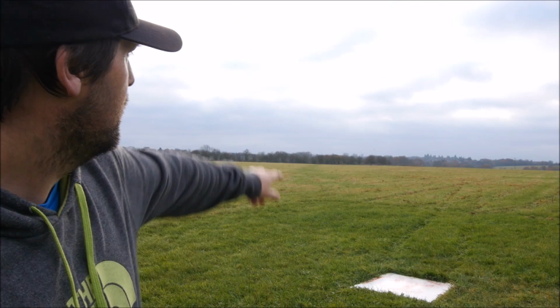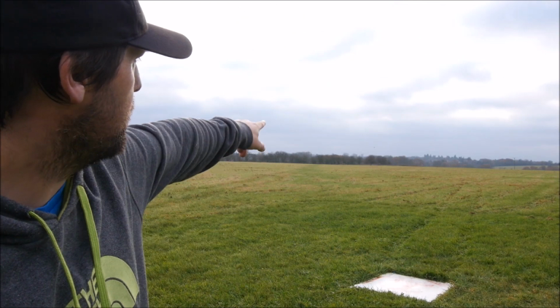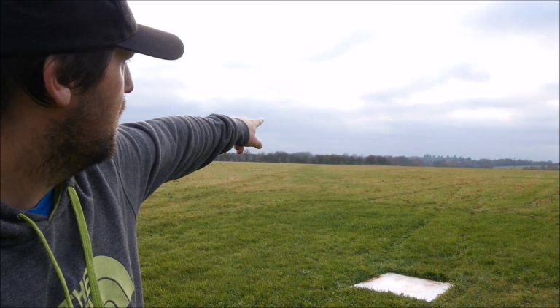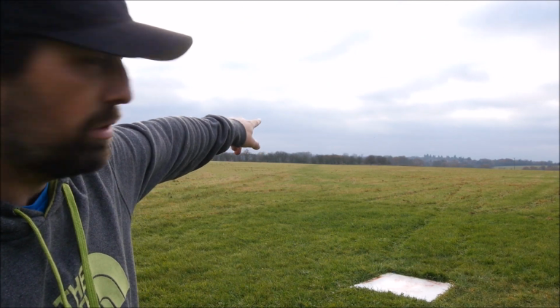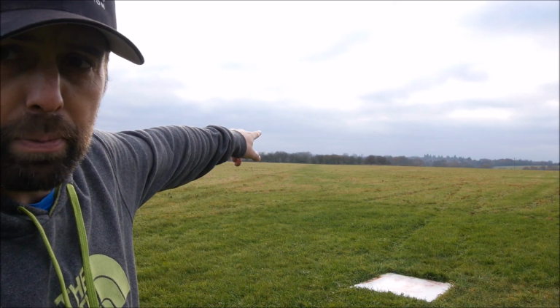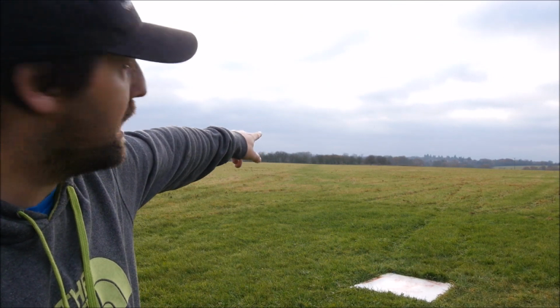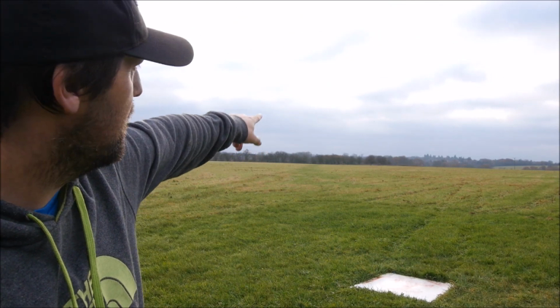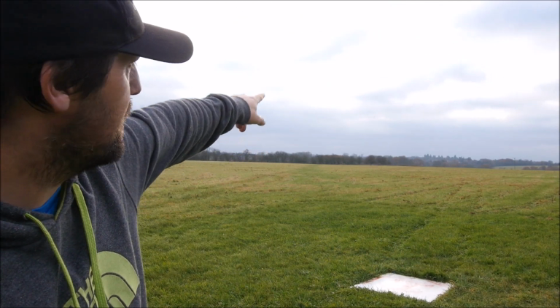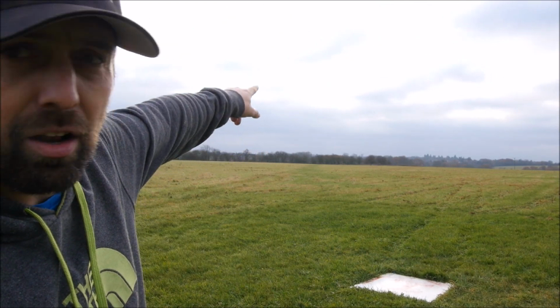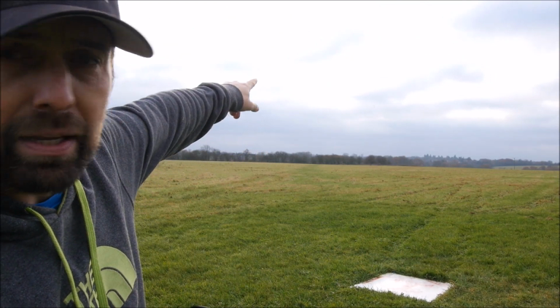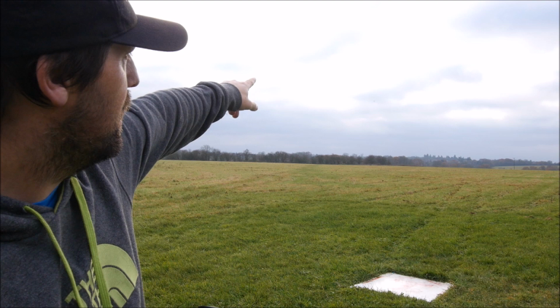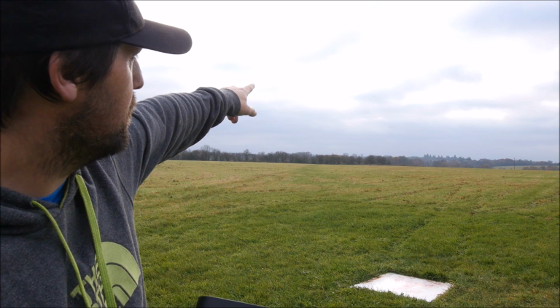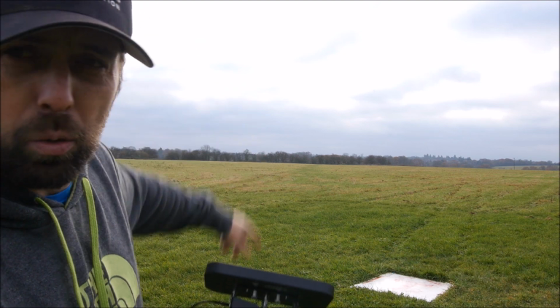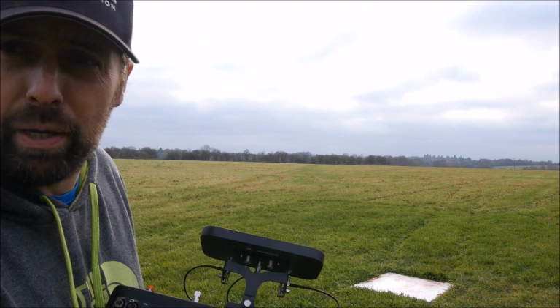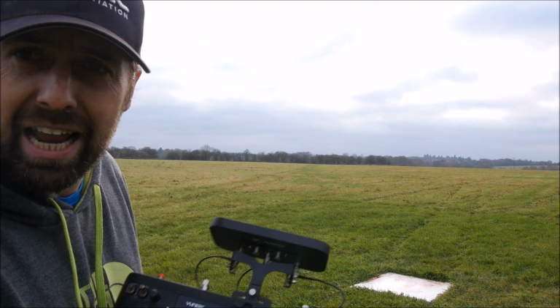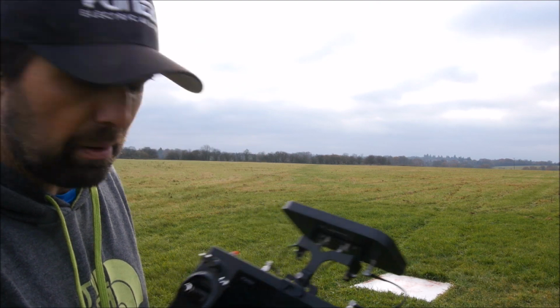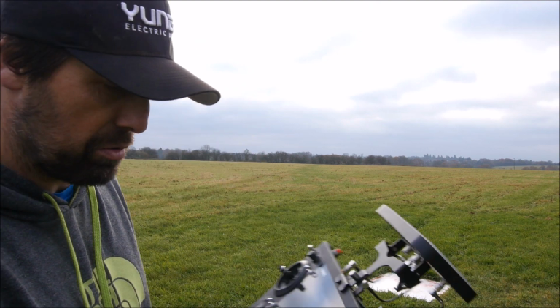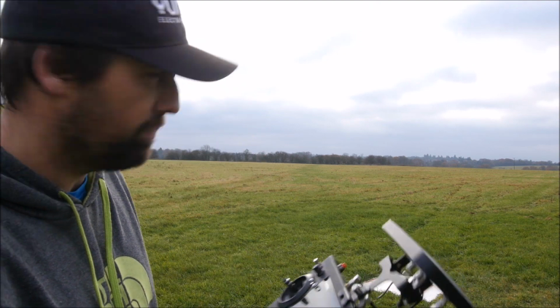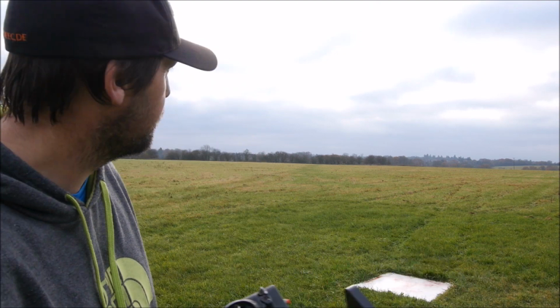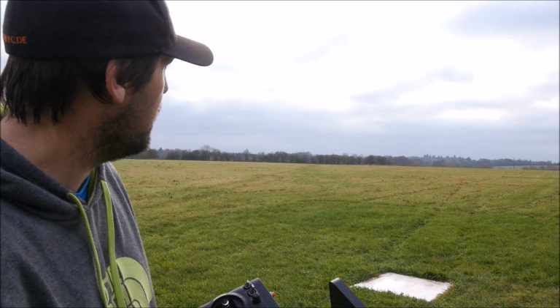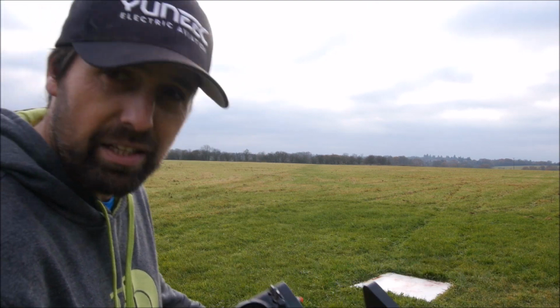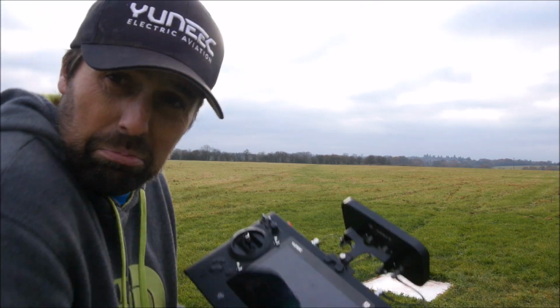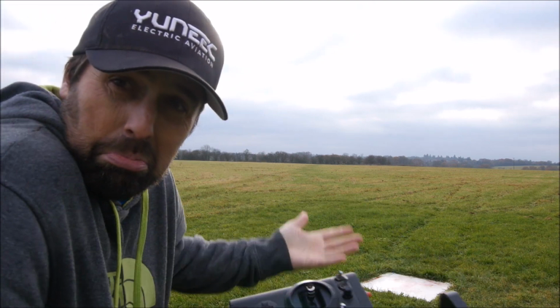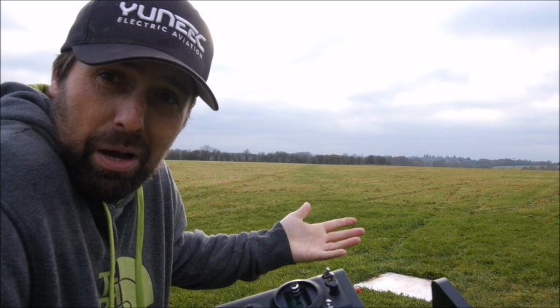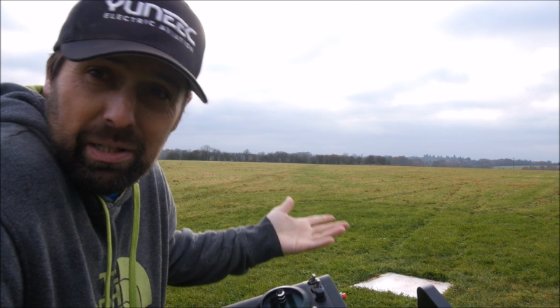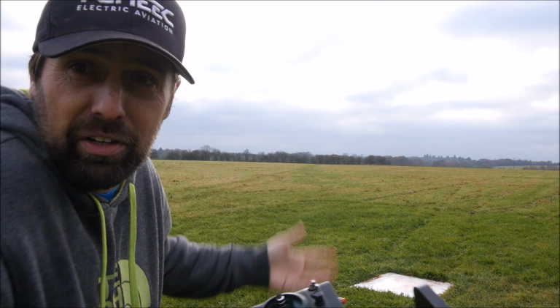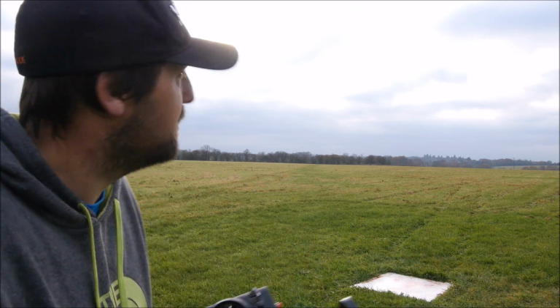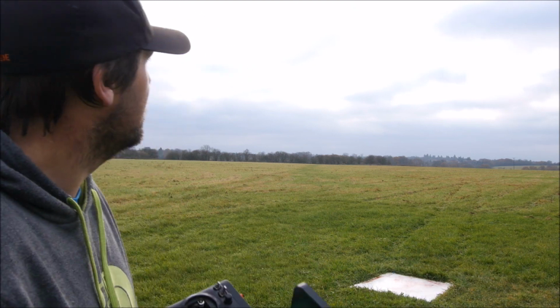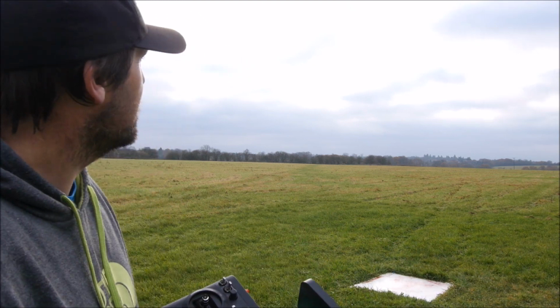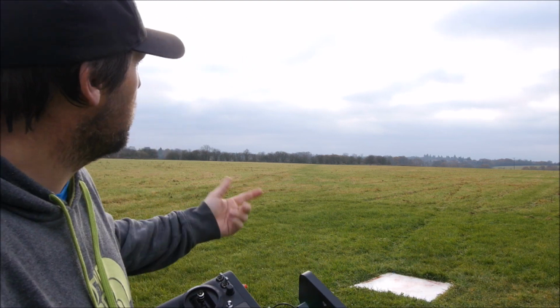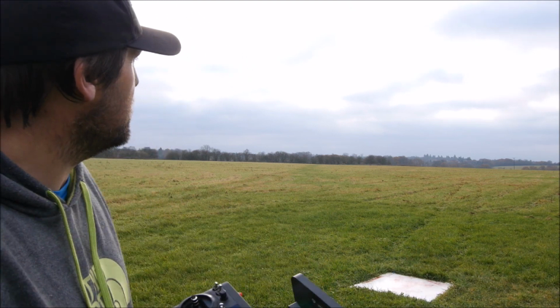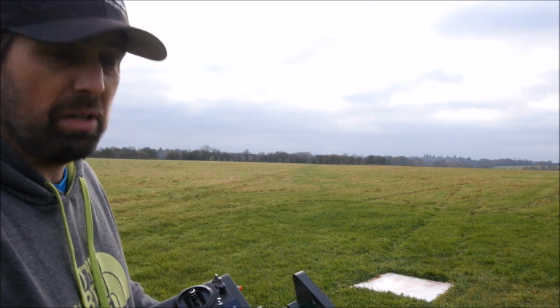The copter GPS locks and it's now climbing. It's quite cool that it's putting the landing gear up for you as well — why it does that, who knows, but it's a cool feature. So it climbs to 40 meters and then she starts flying back.